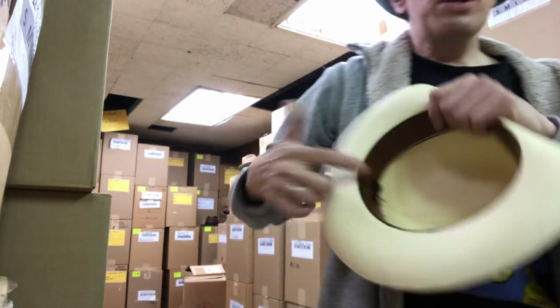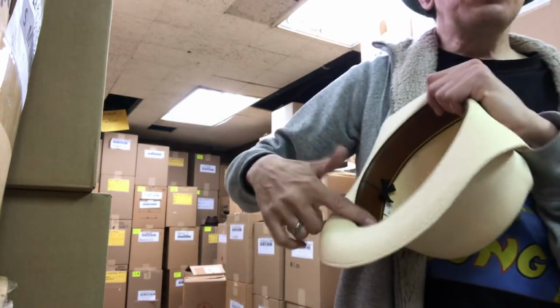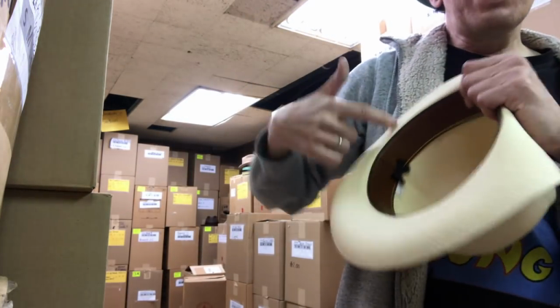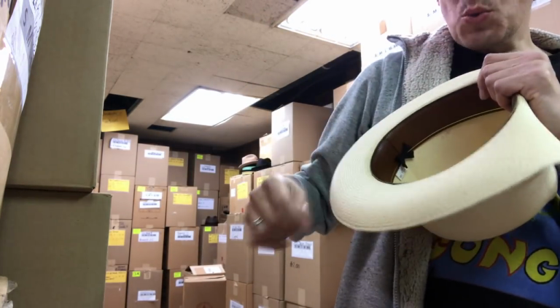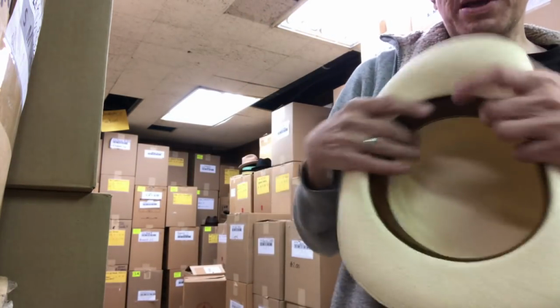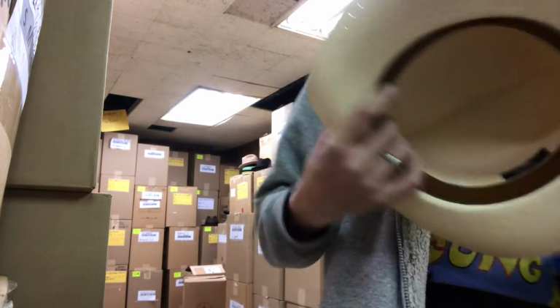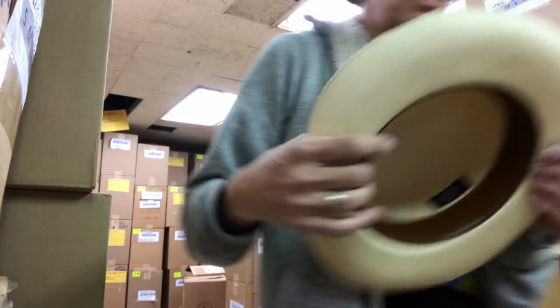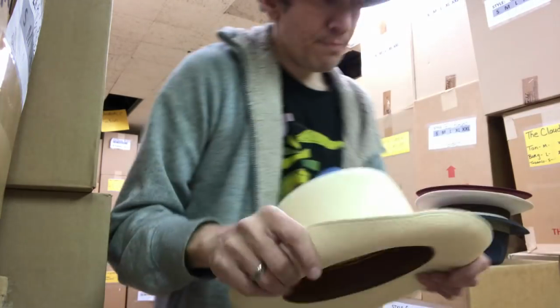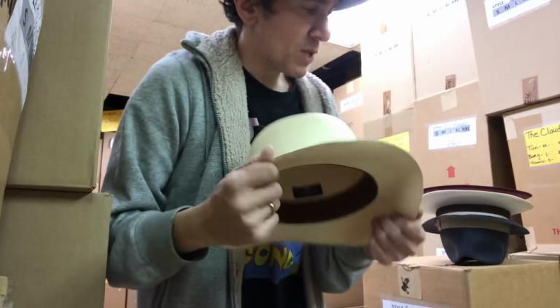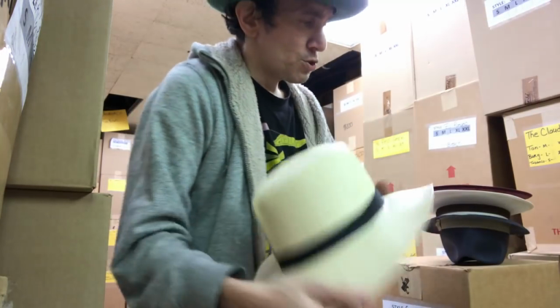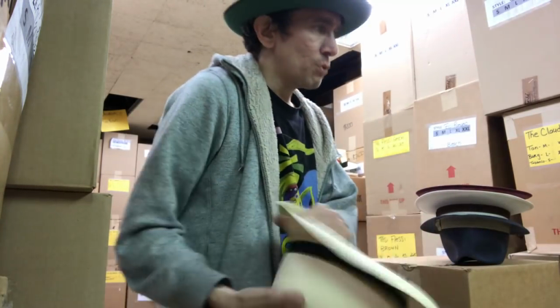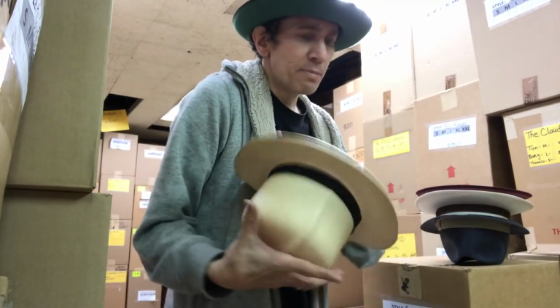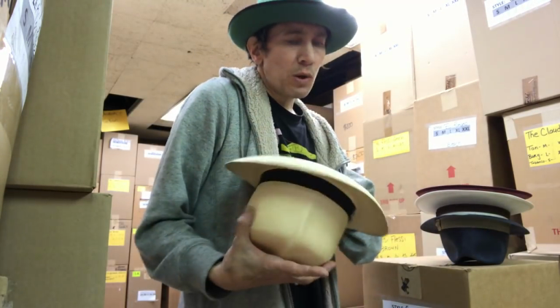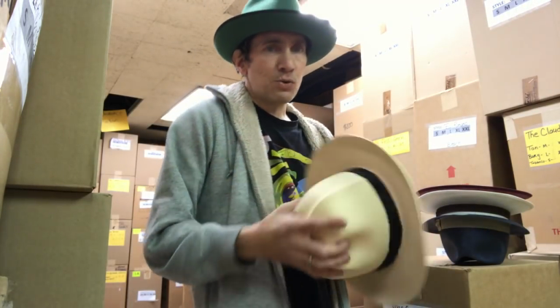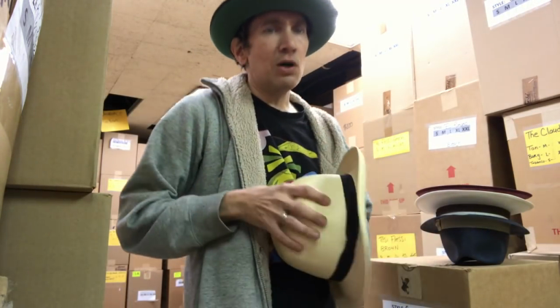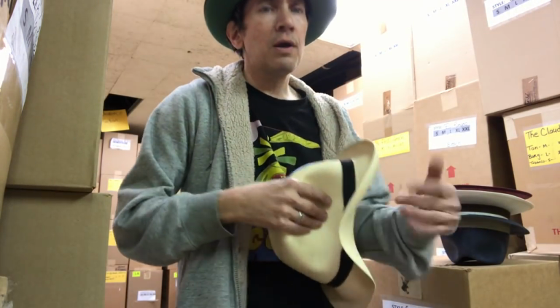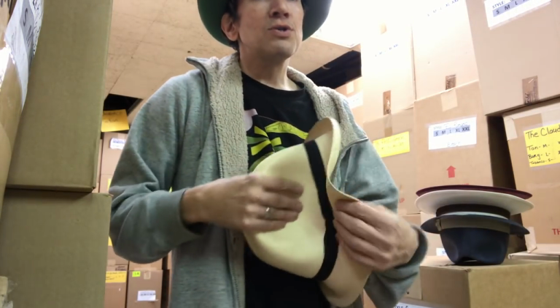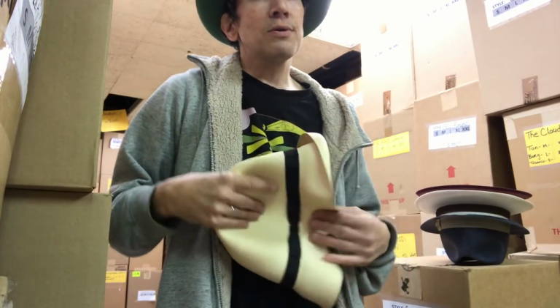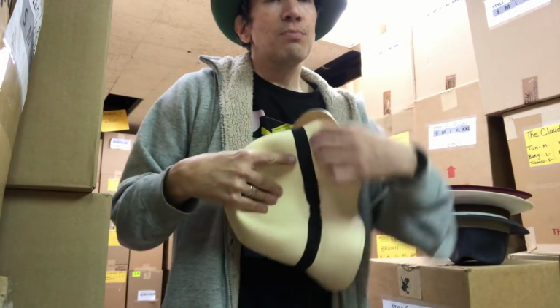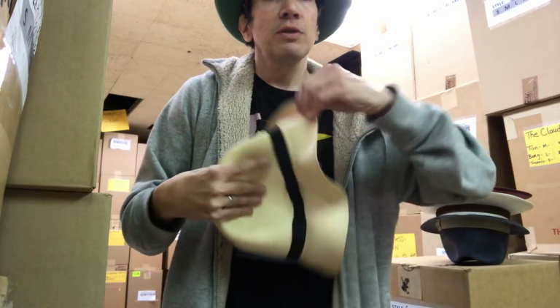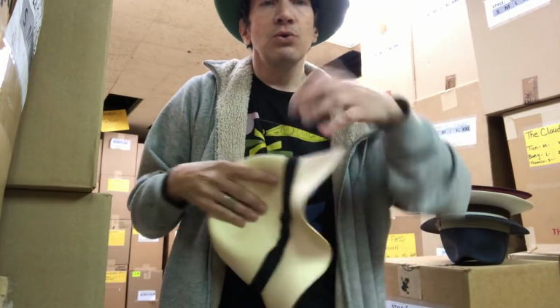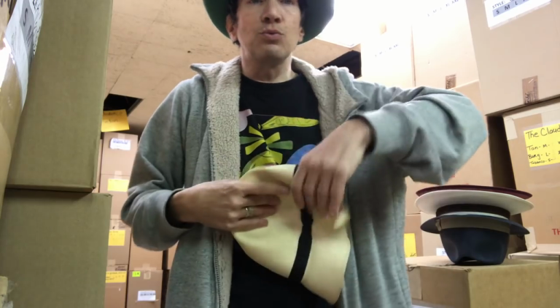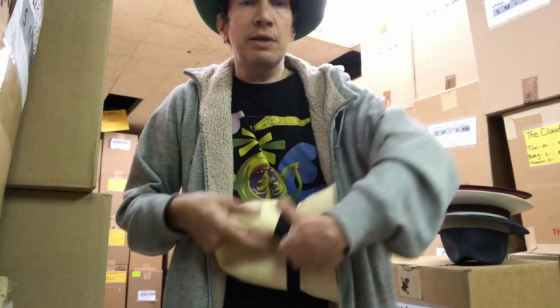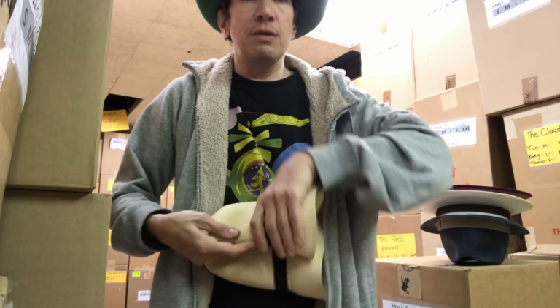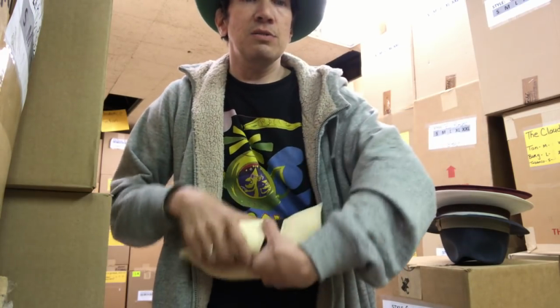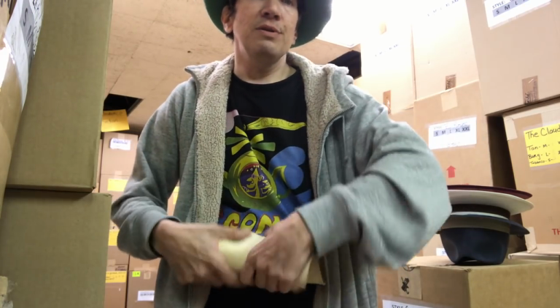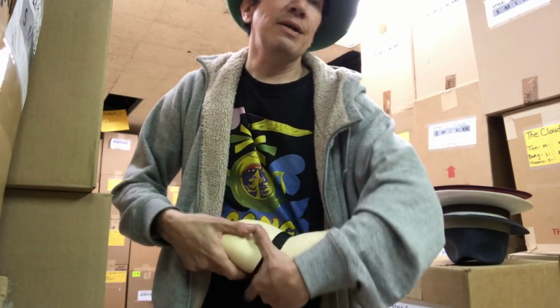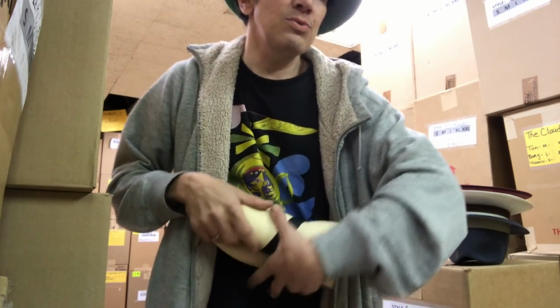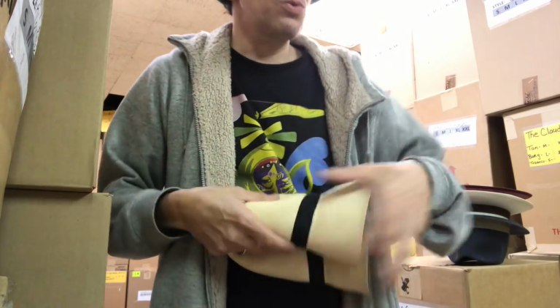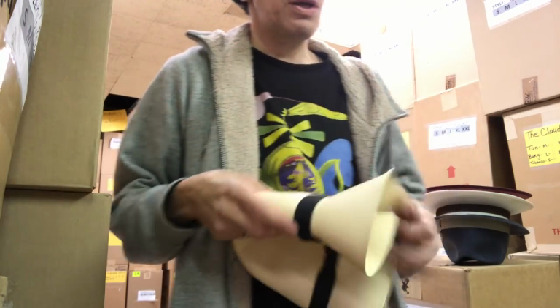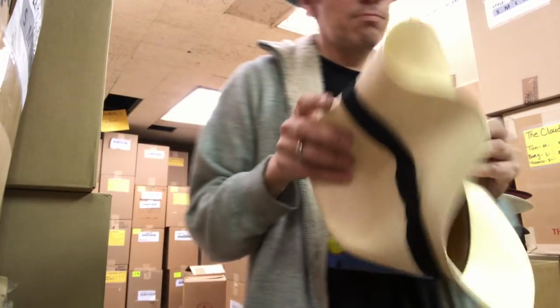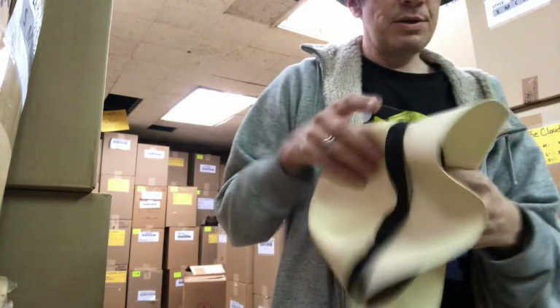Generally no leather sweatband — you should have a ribbon sweatband or cloth. Personally, I don't like rolling Panamas, but if you've got to, that's what you've got to deal with.